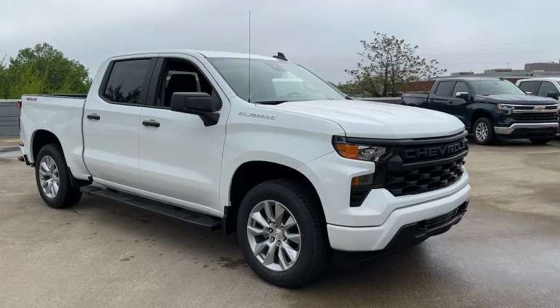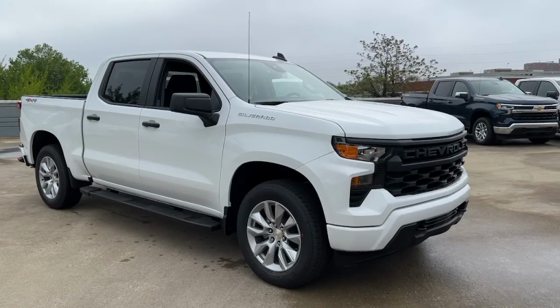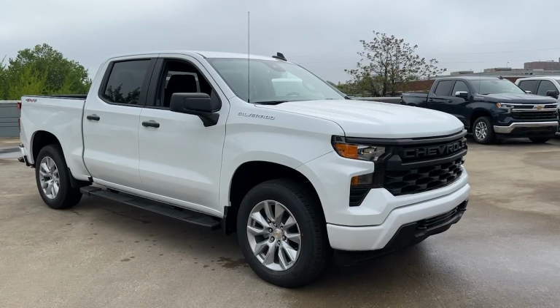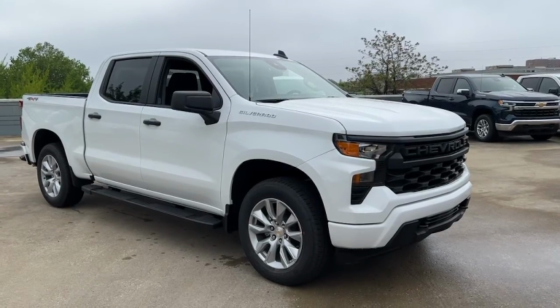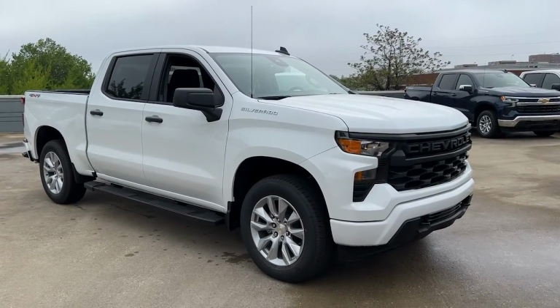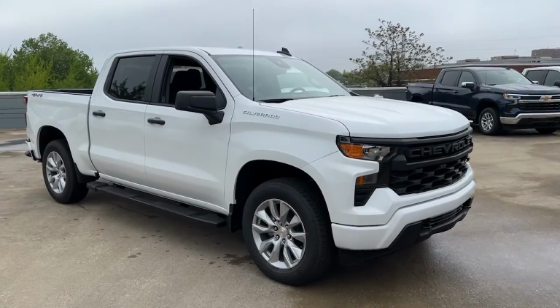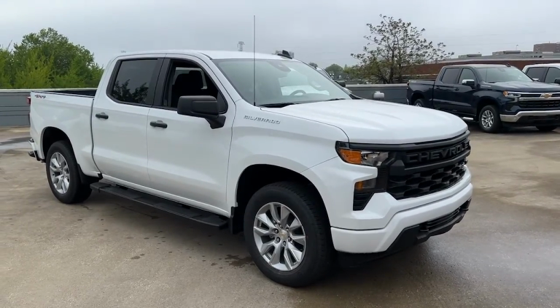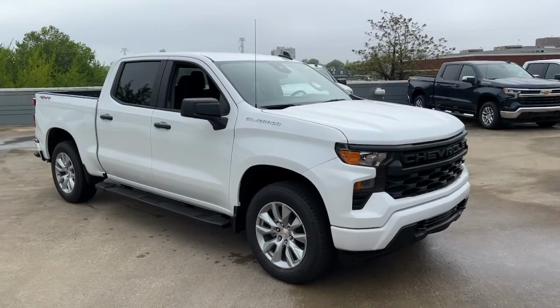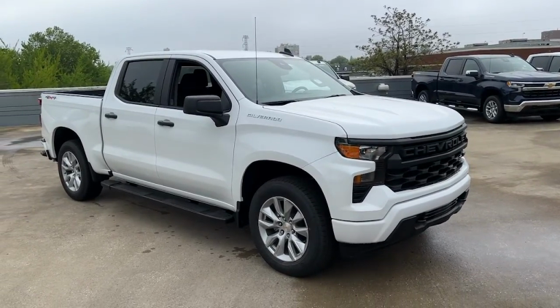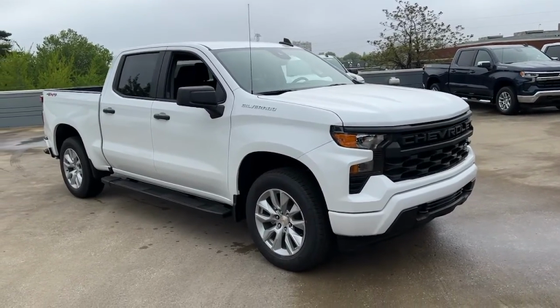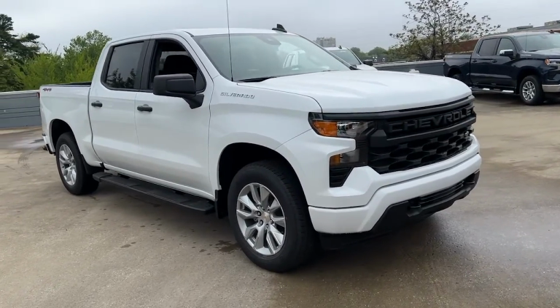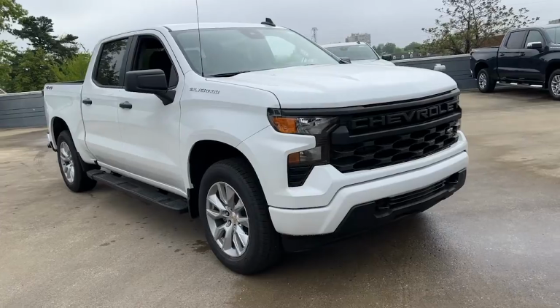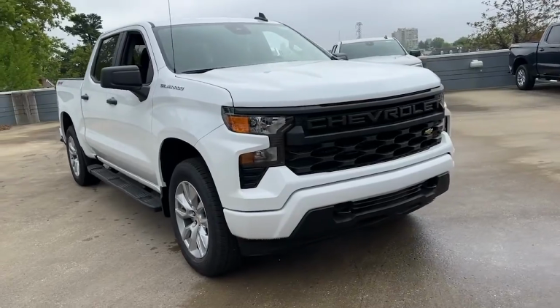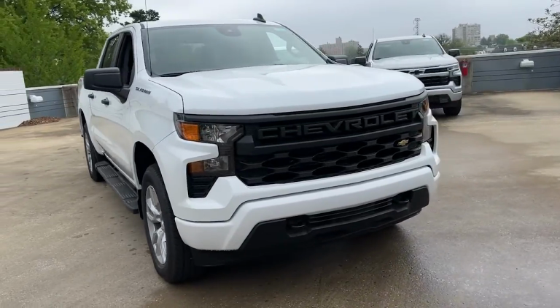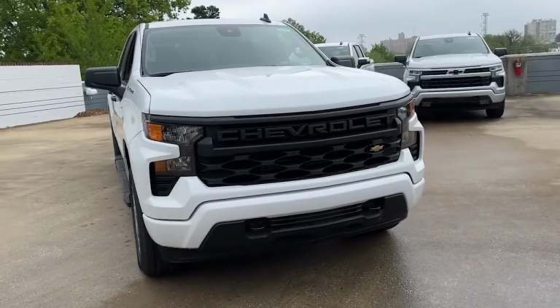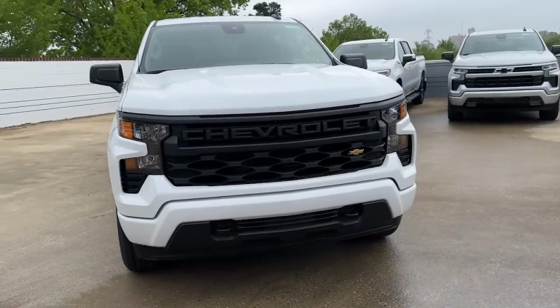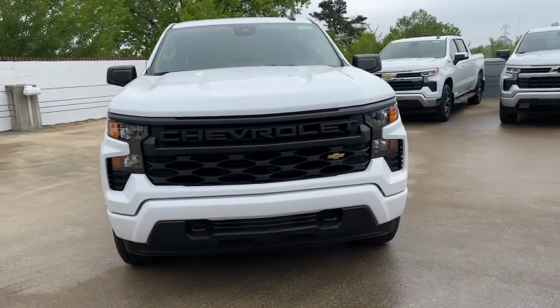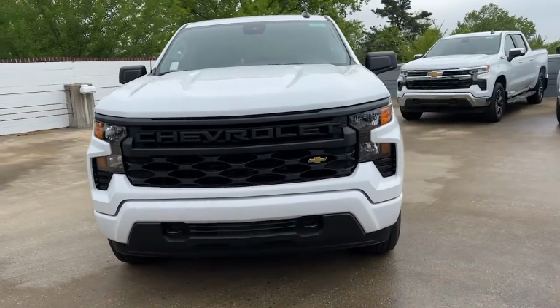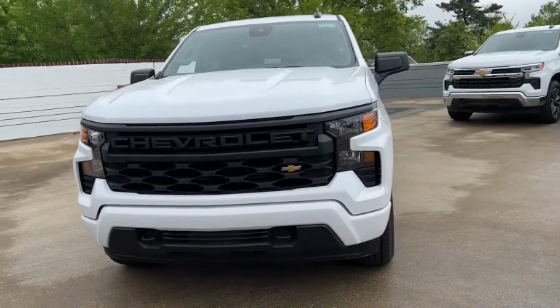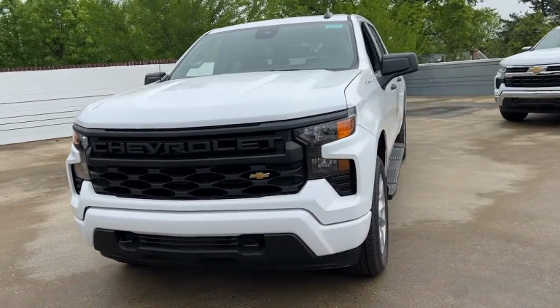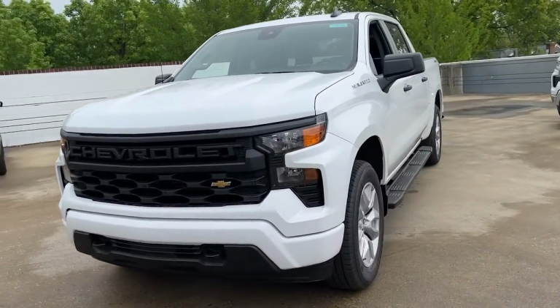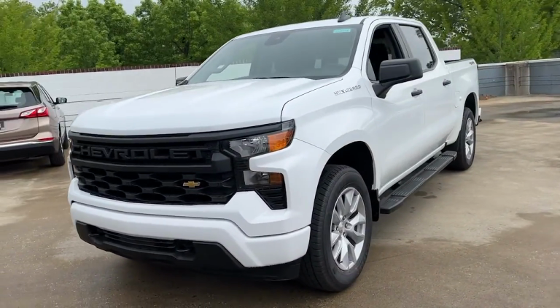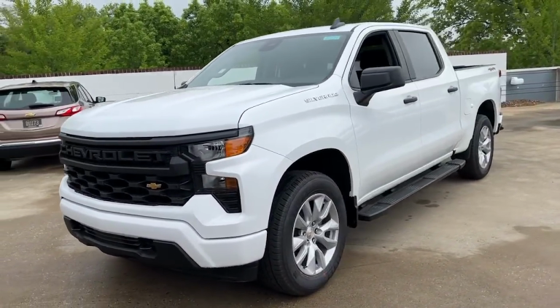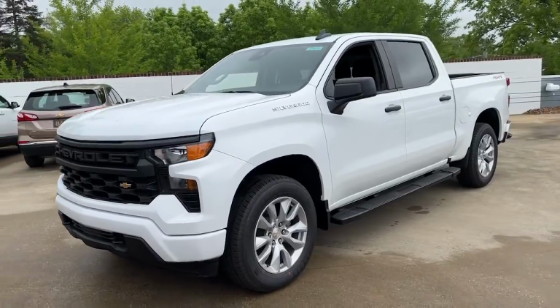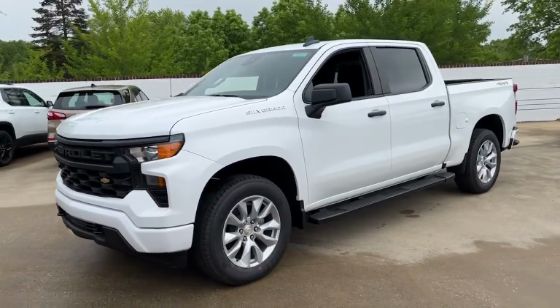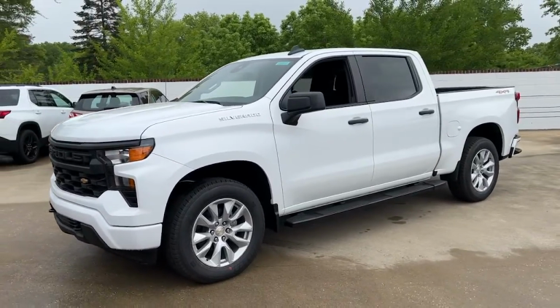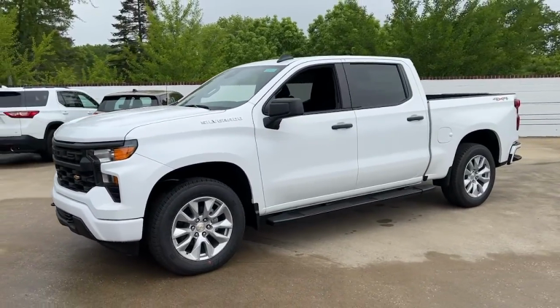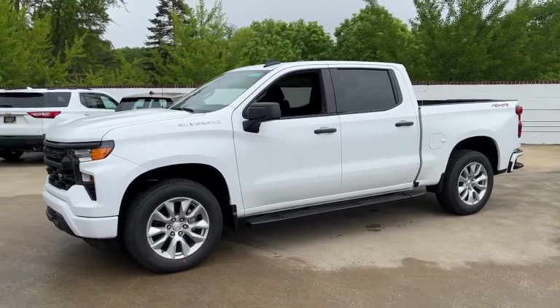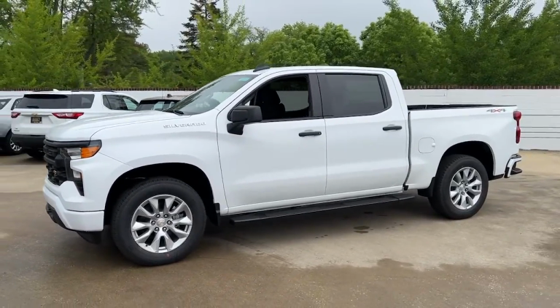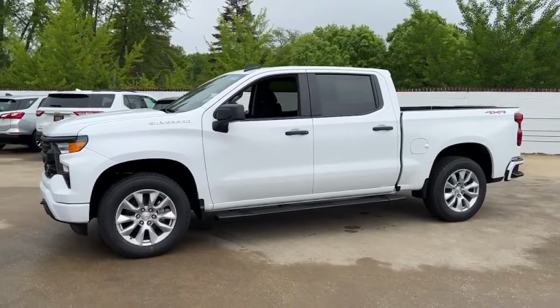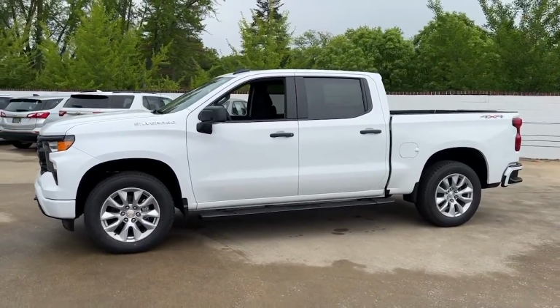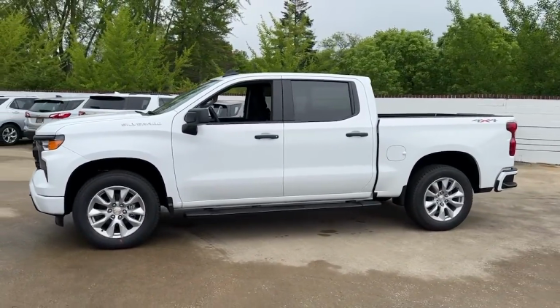Get acquainted with the 2022 Chevrolet Silverado 1500. The smooth-riding Silverado 1500 delivers rugged strength, a quiet and spacious cabin, agile handling, and technology that keeps you connected.